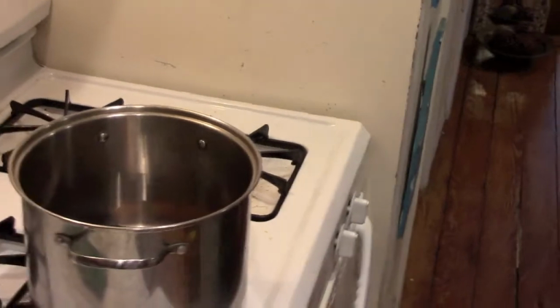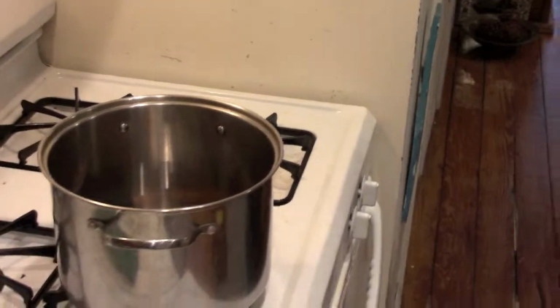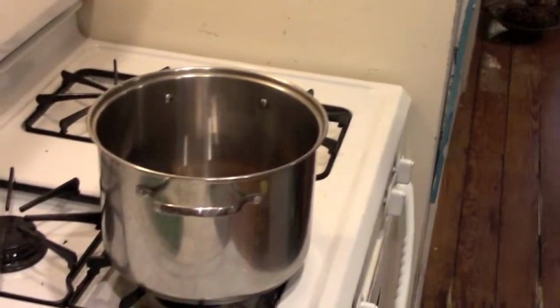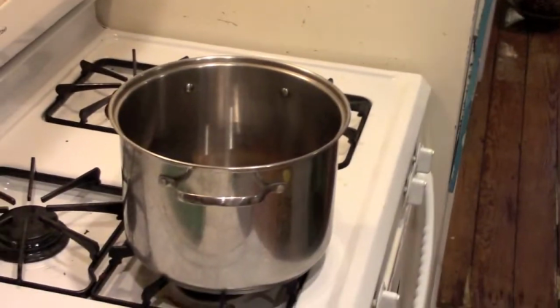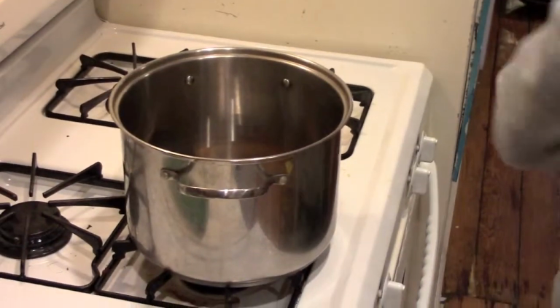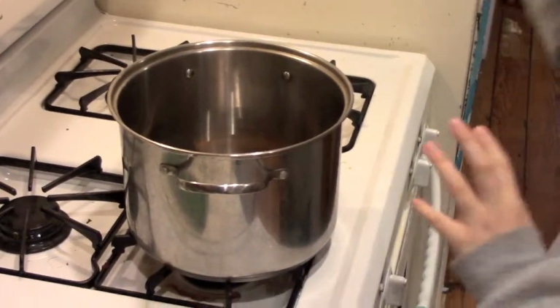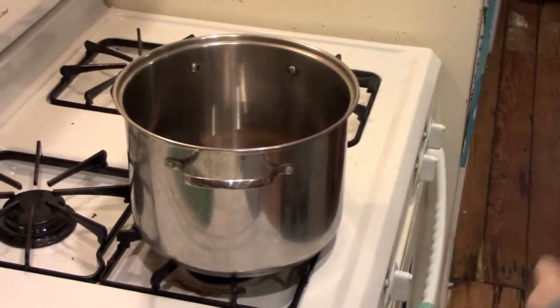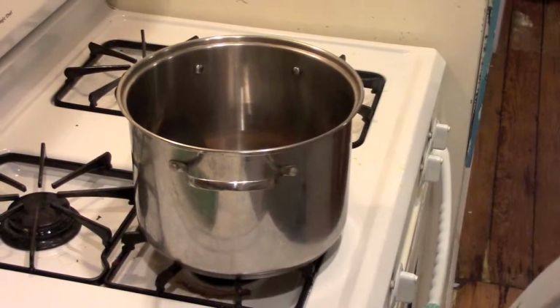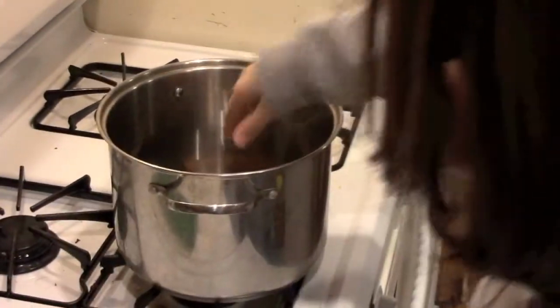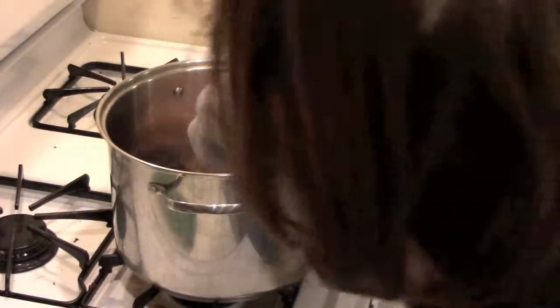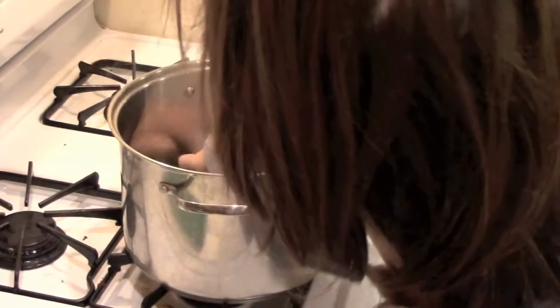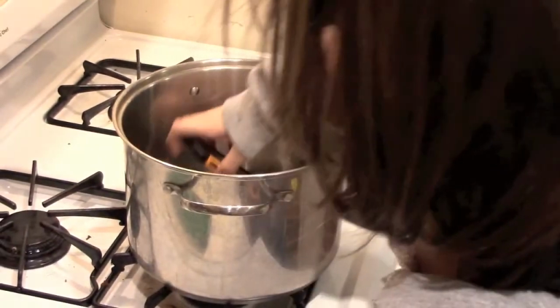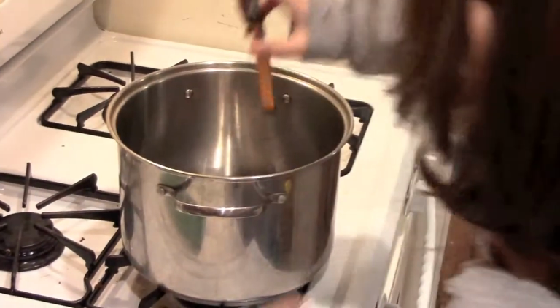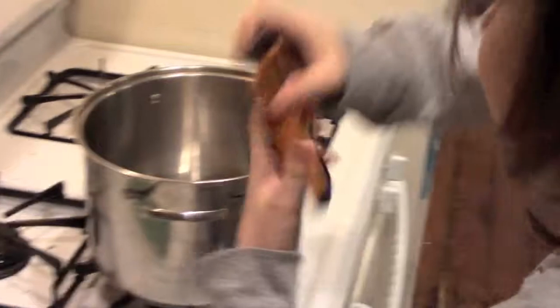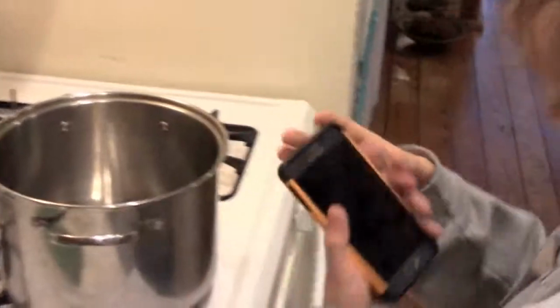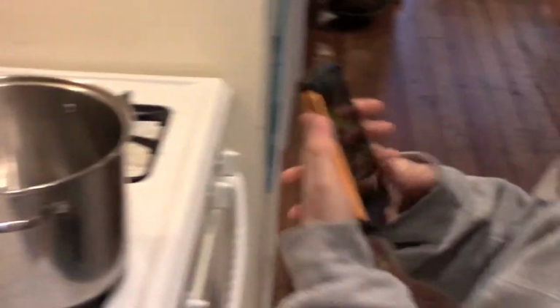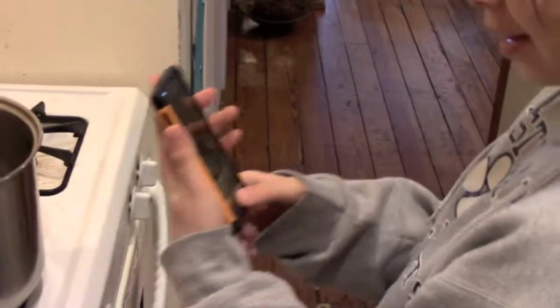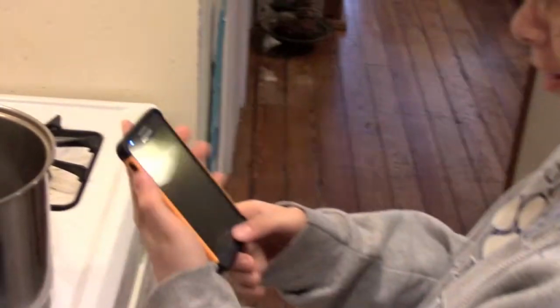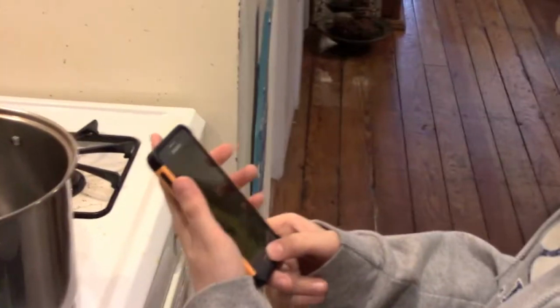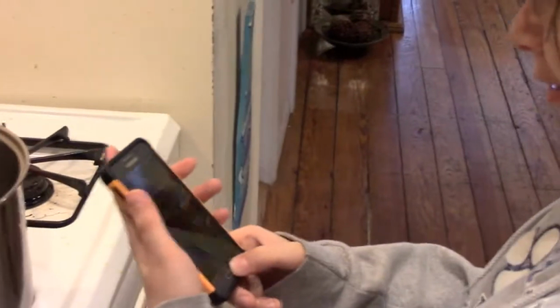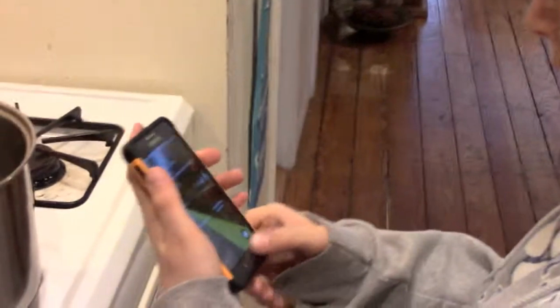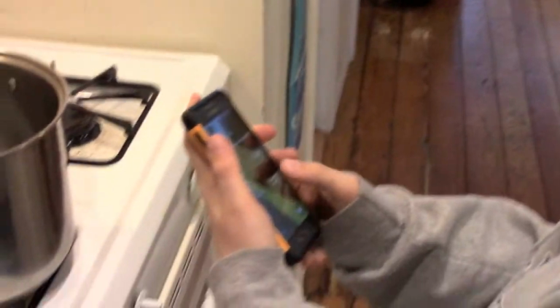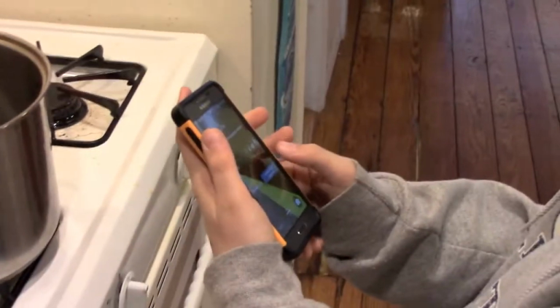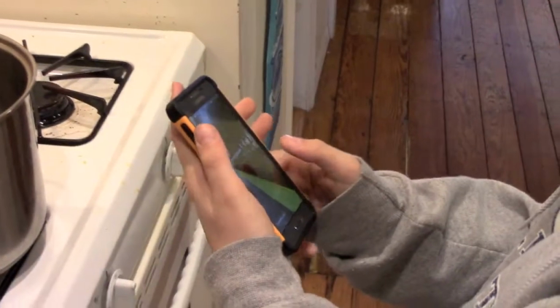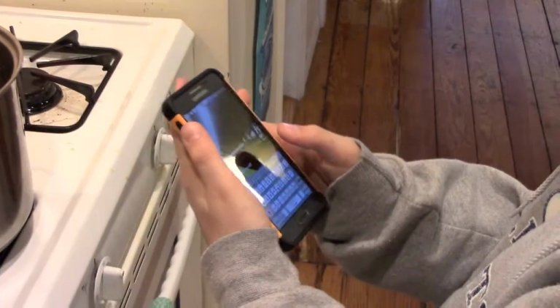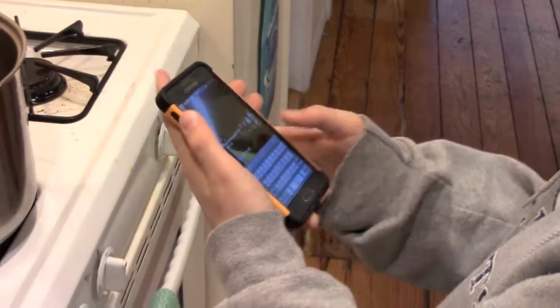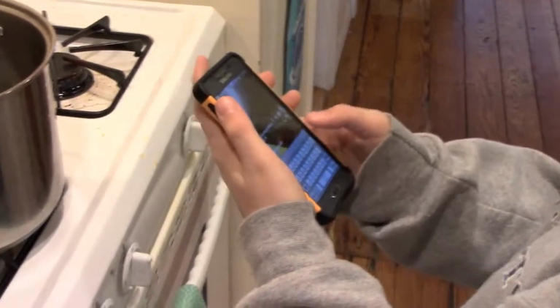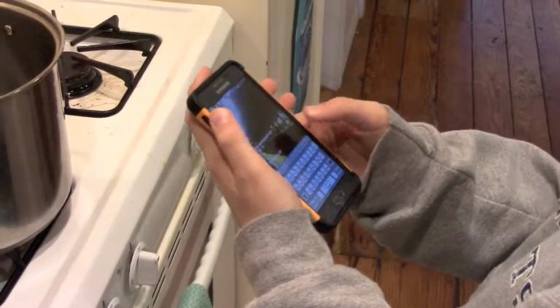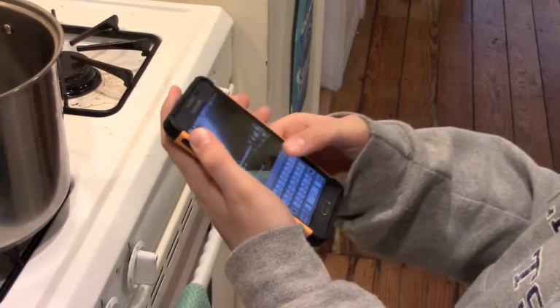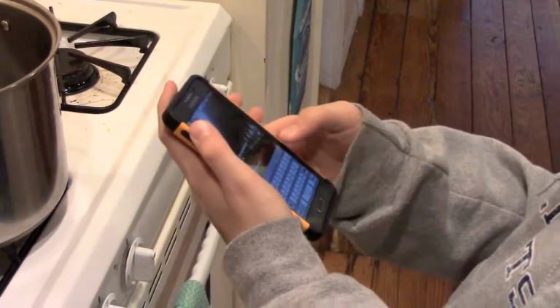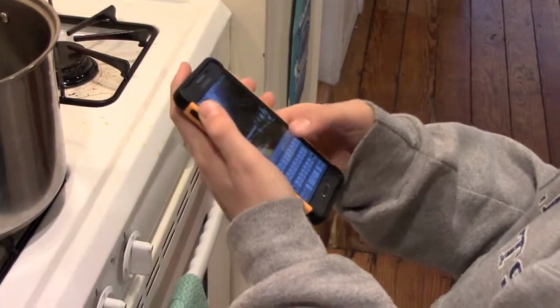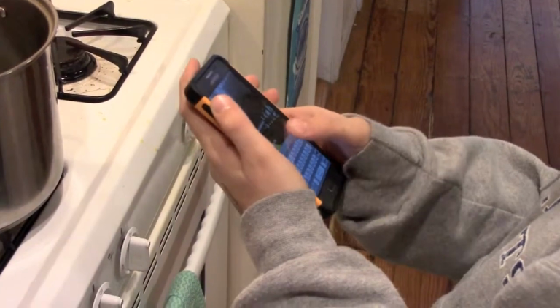Now put the lid to the side, open it, and dig a phone out of the pot — you have your brand new Samsung Galaxy. If there is a lock on it, the backup password is 822T.